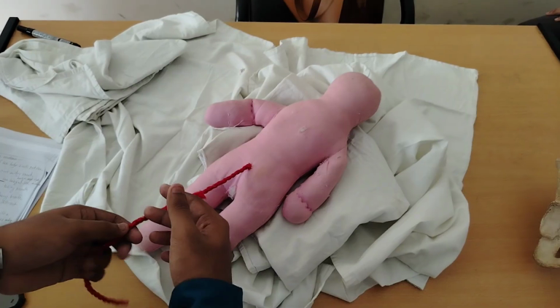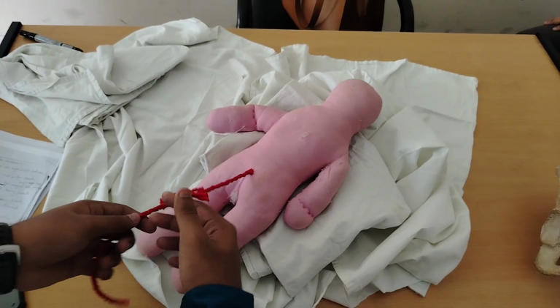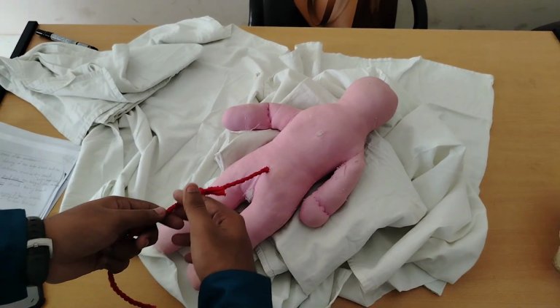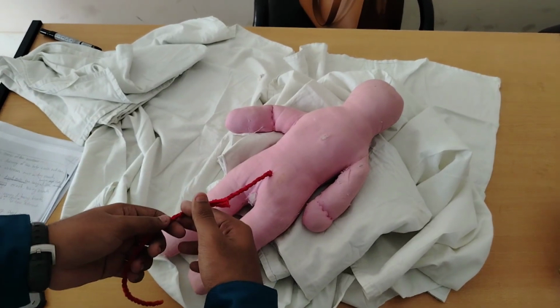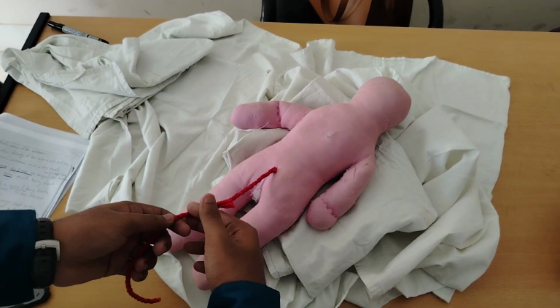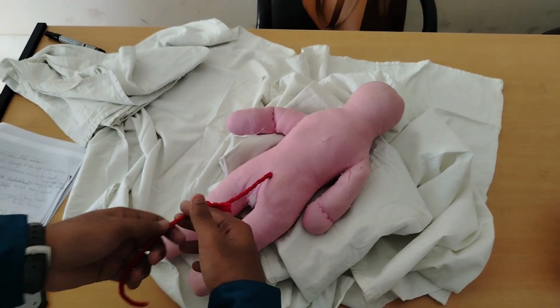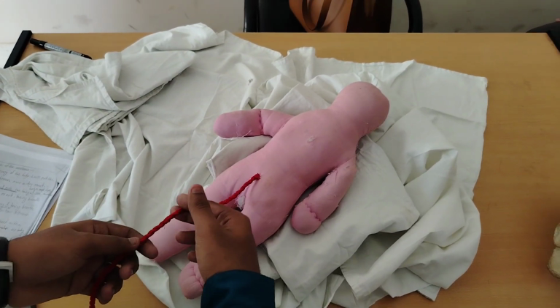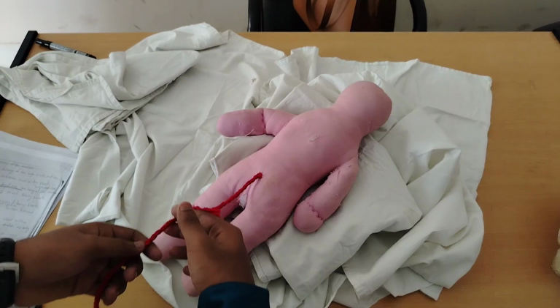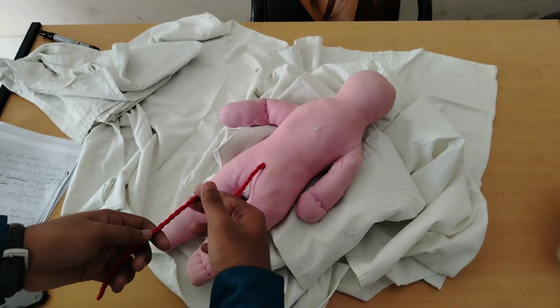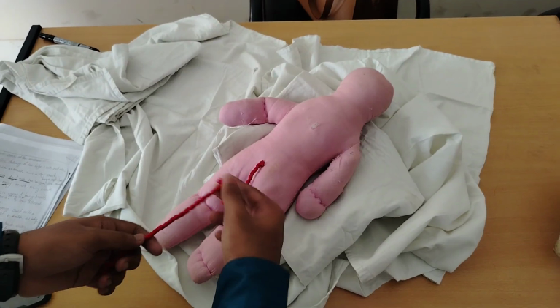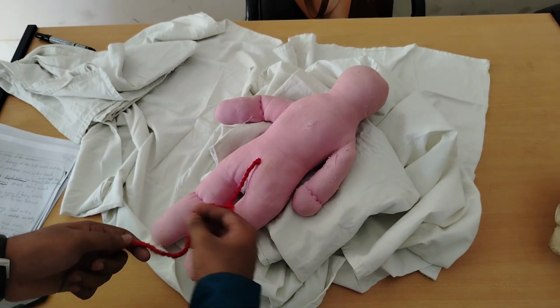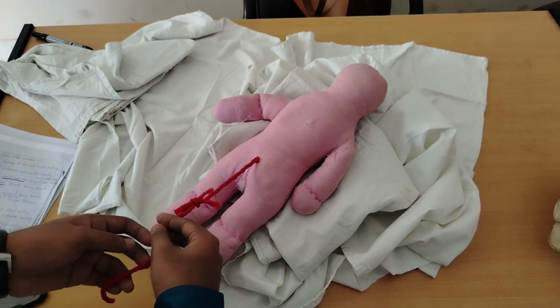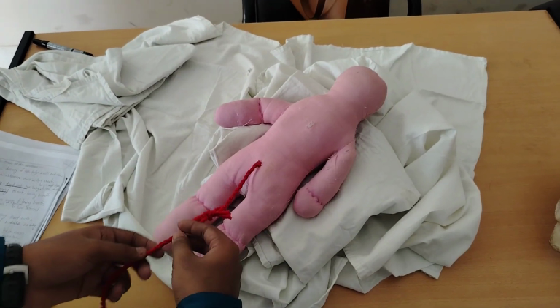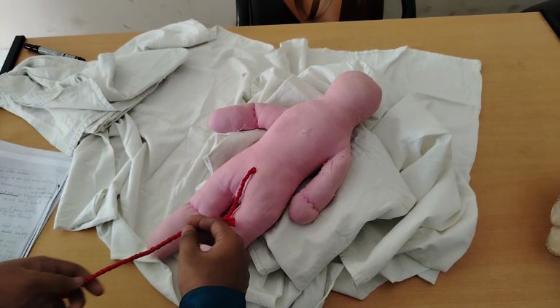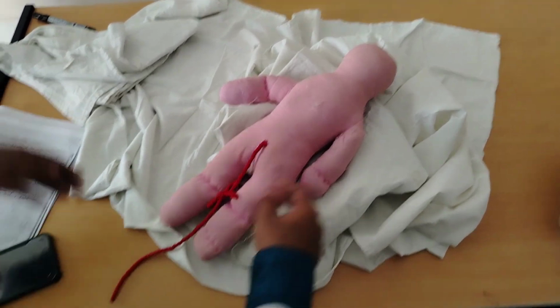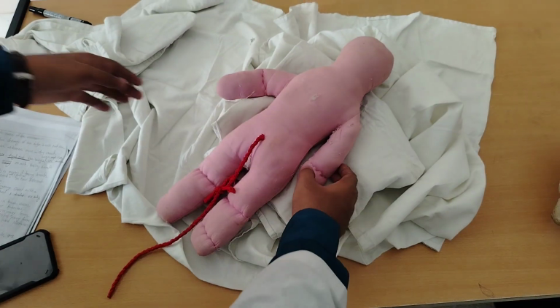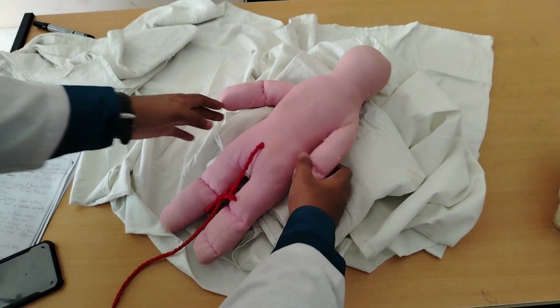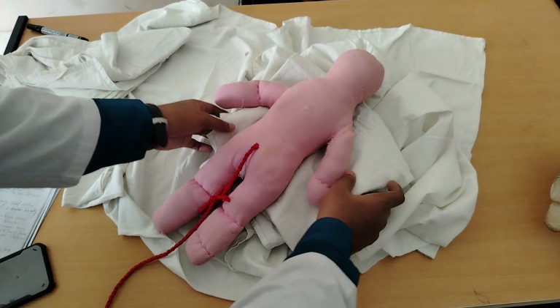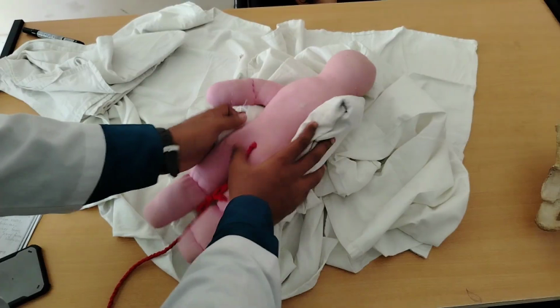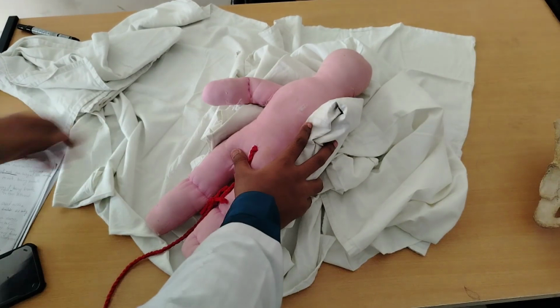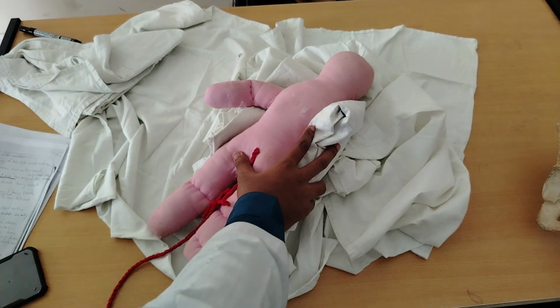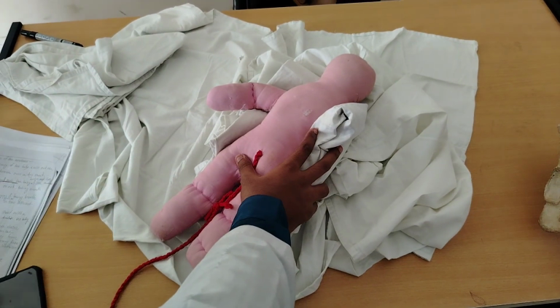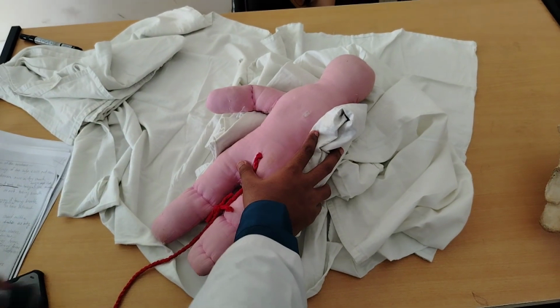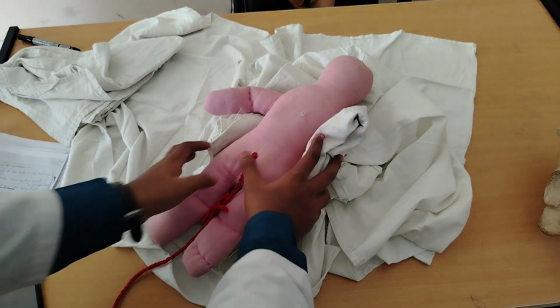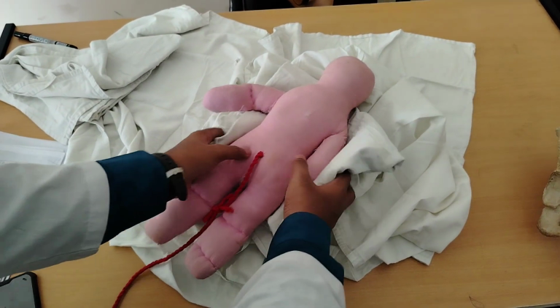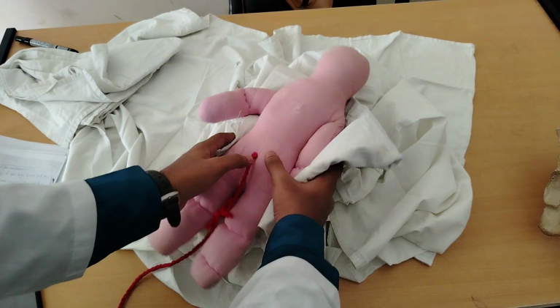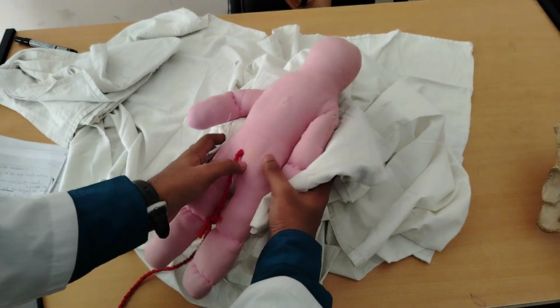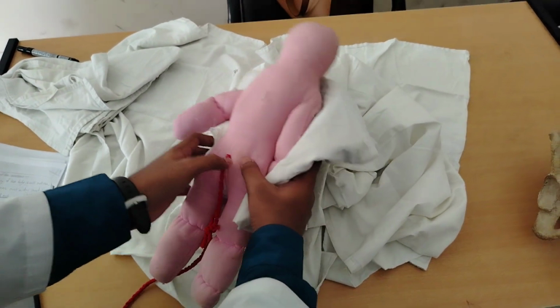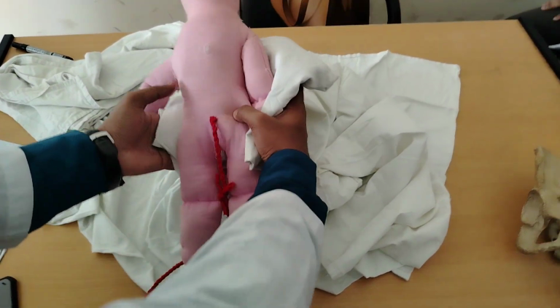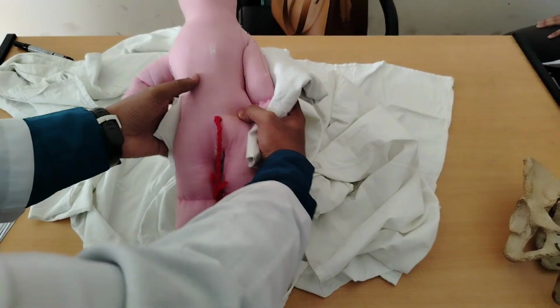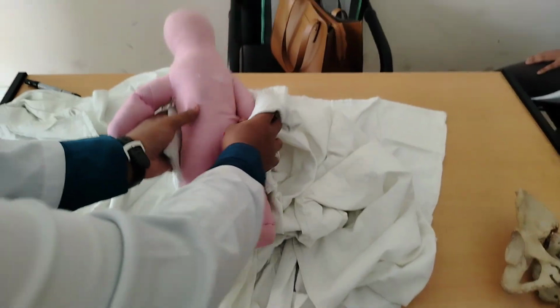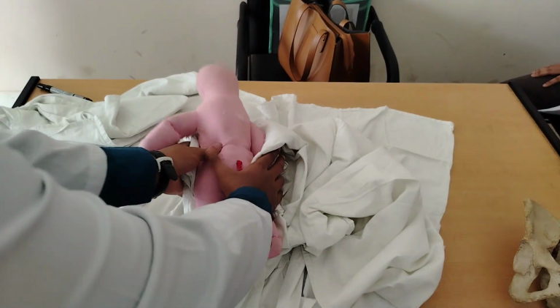Then I will wipe the umbilical stump with 7% chlorhexidine. Then I will wrap the baby properly and put the baby over the mother's chest to ensure breastfeeding and skin-to-skin contact.